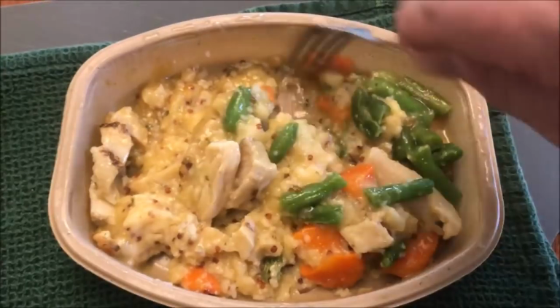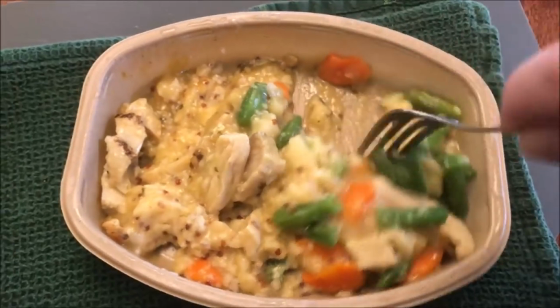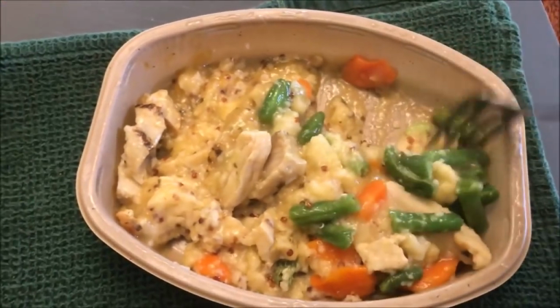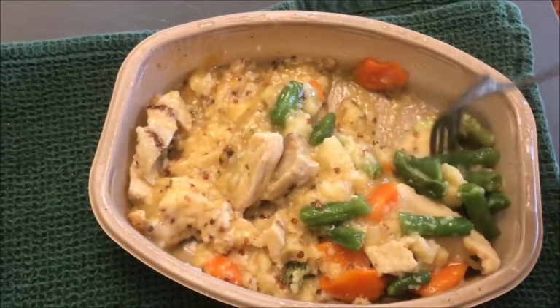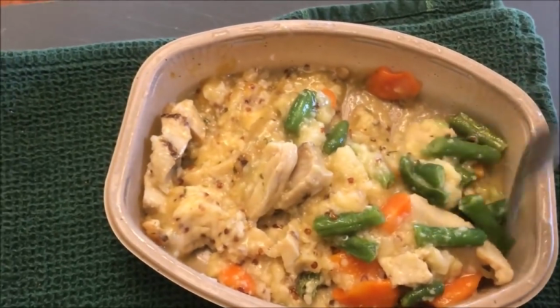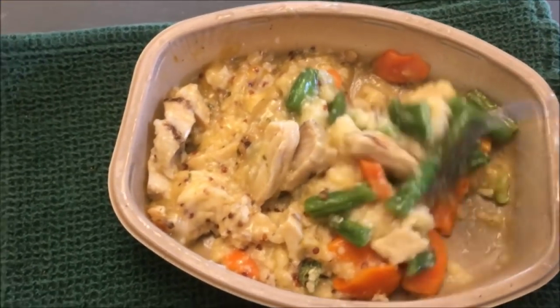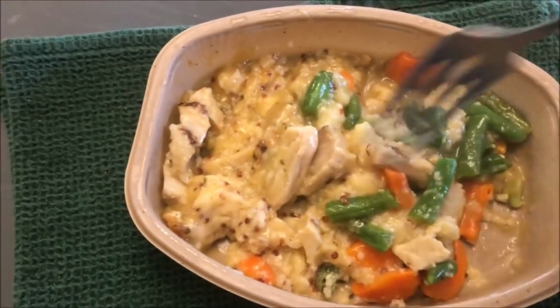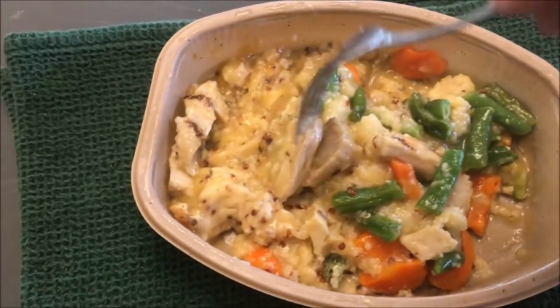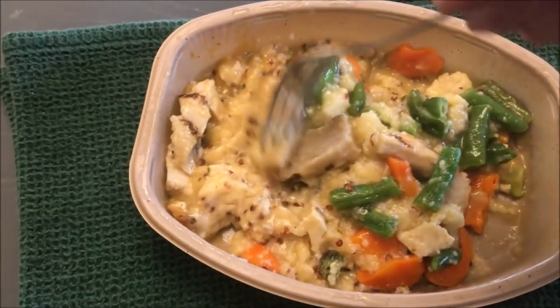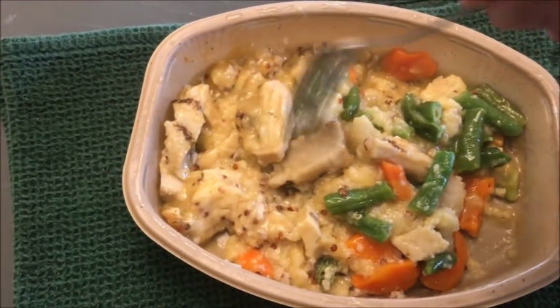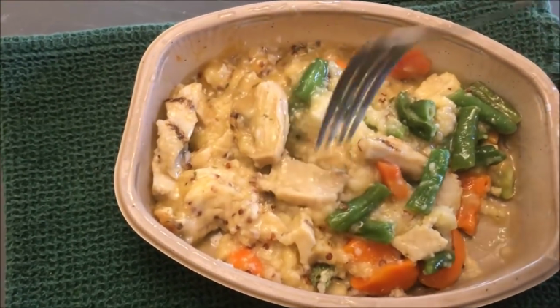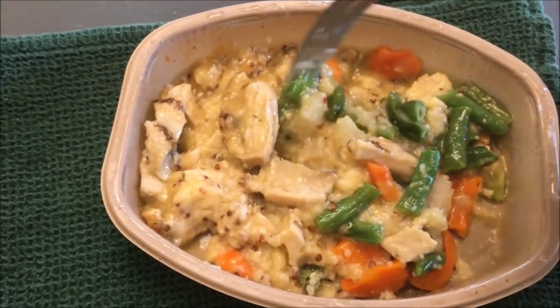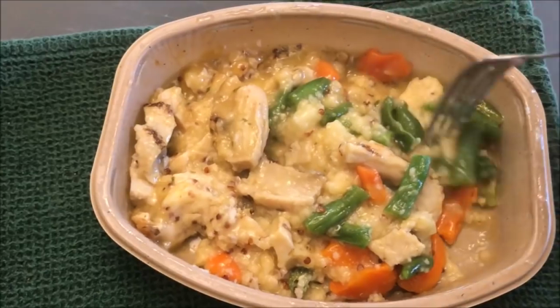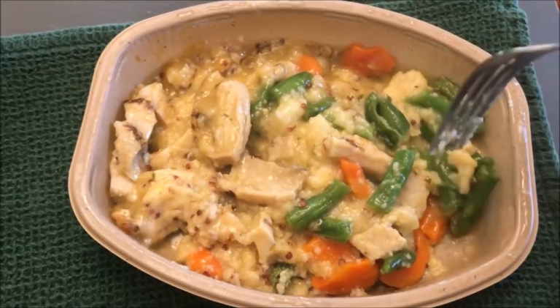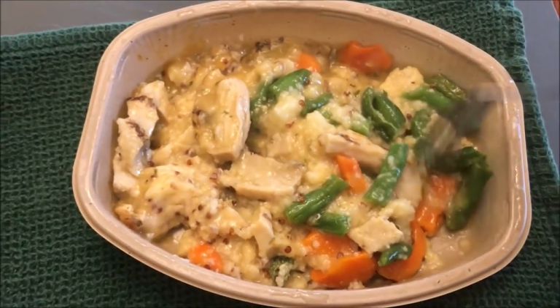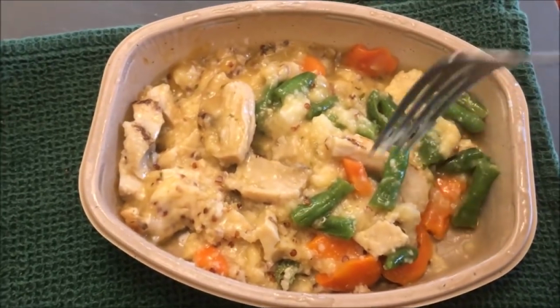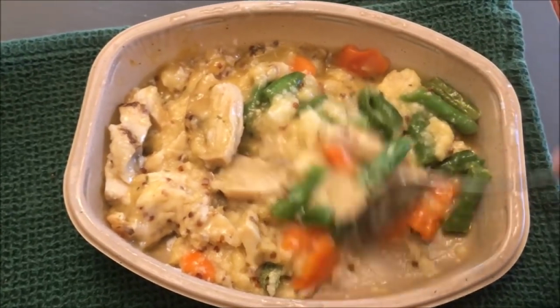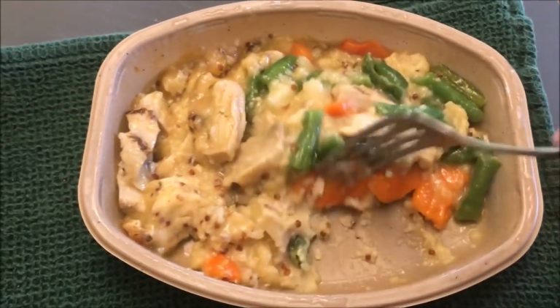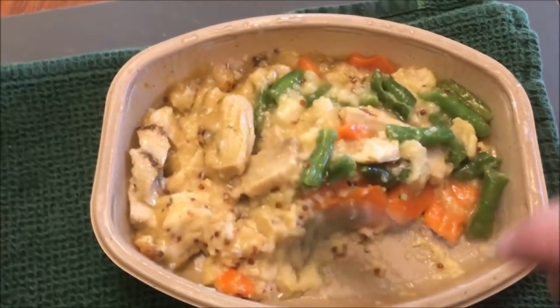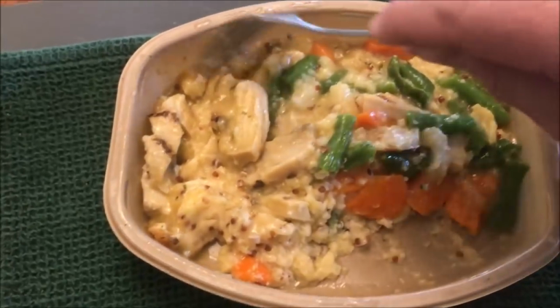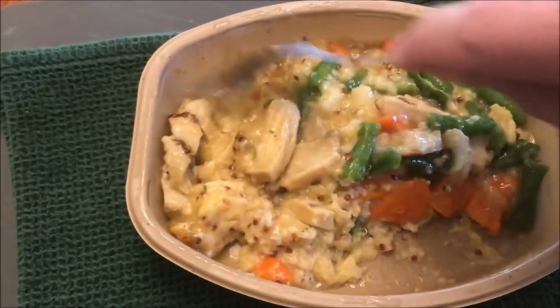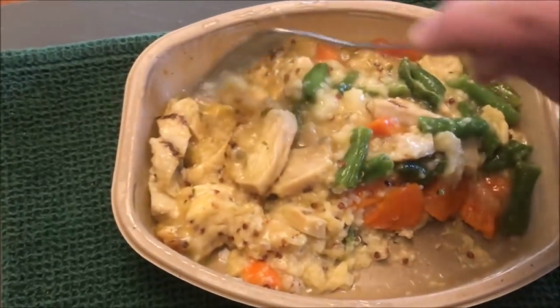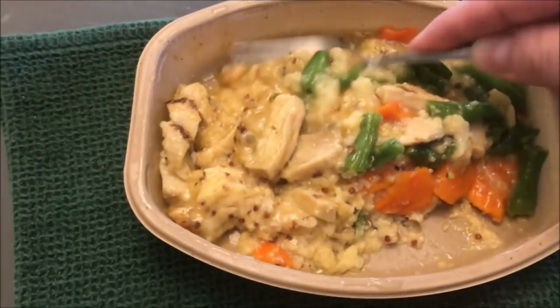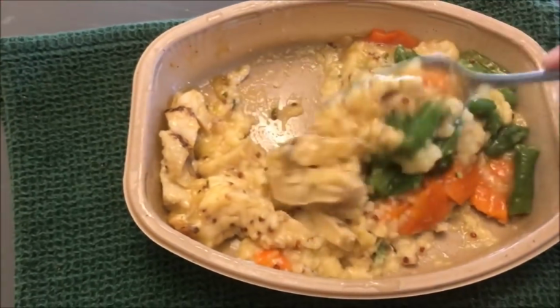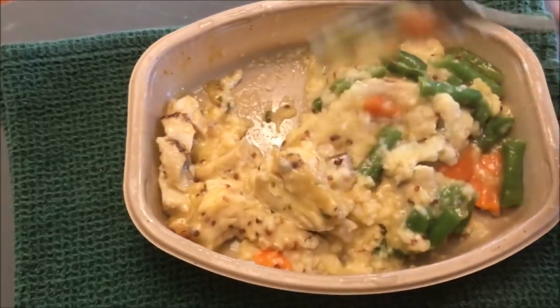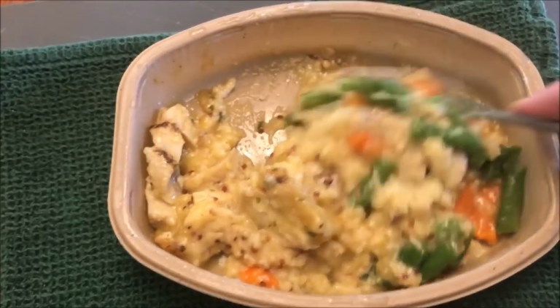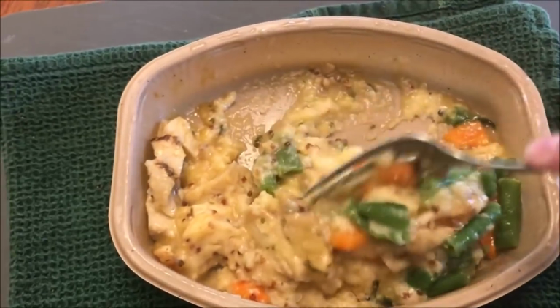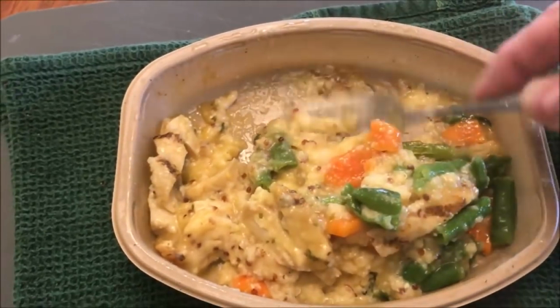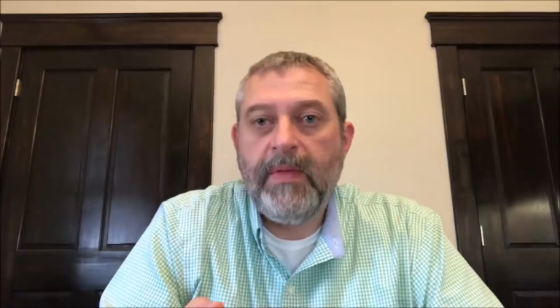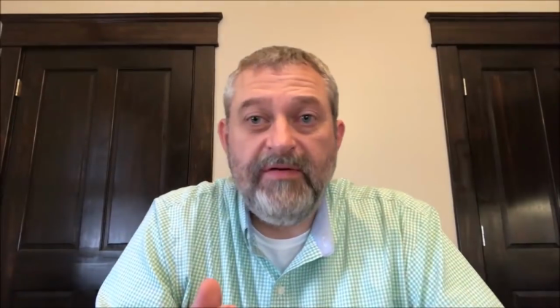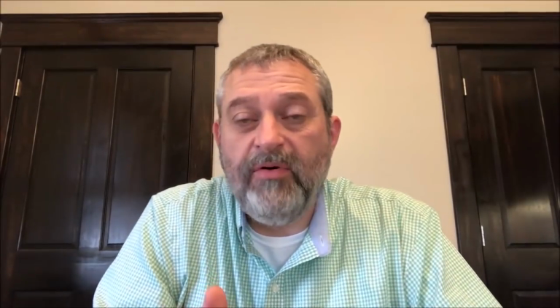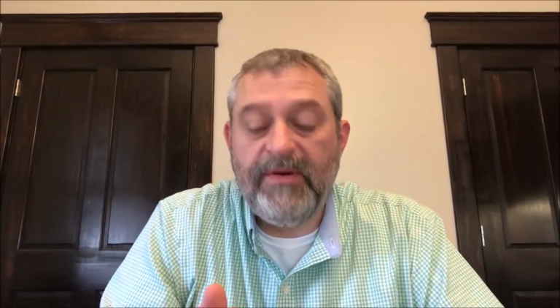You get quite a bit of the grits, a decent amount of chicken, and quite a bit of green beans and carrots too. I'm going to let this cool off for just a few minutes and I'll be back.